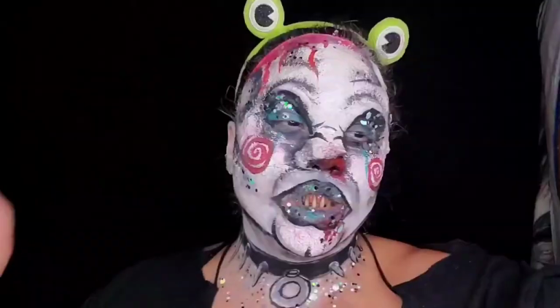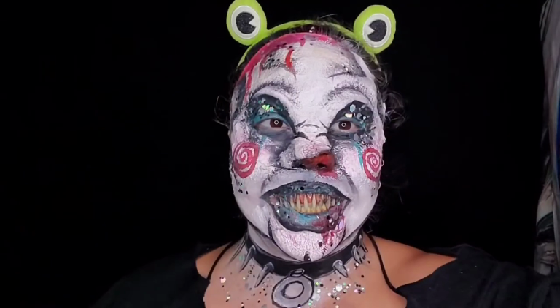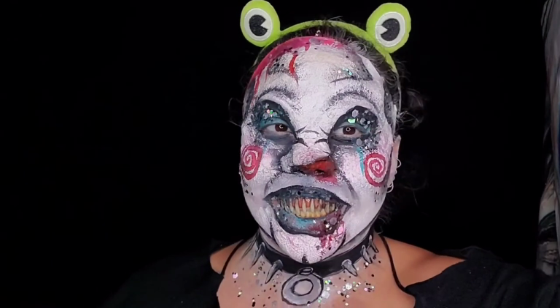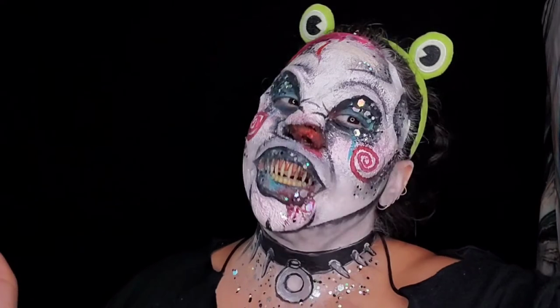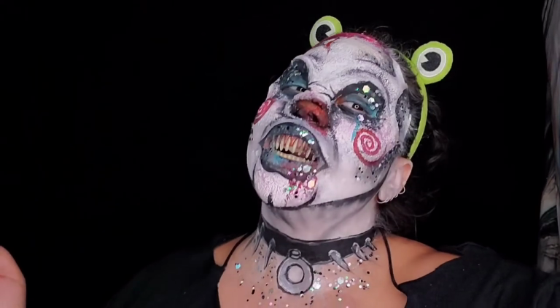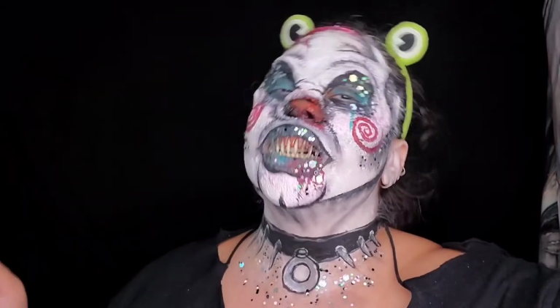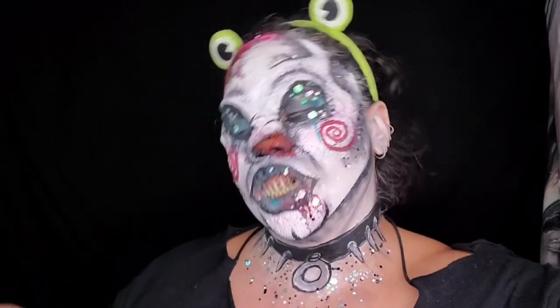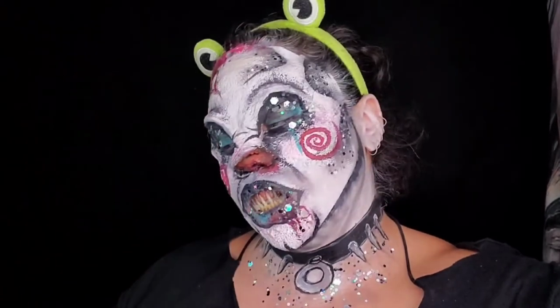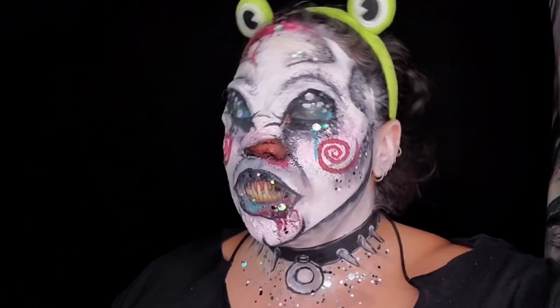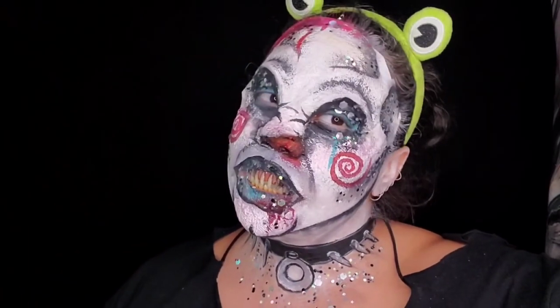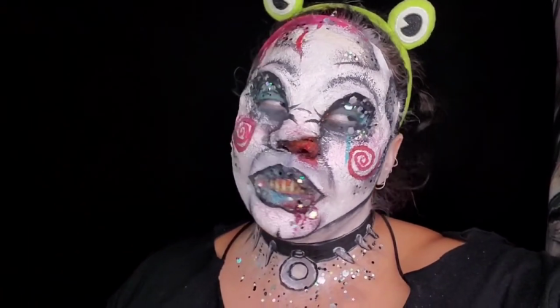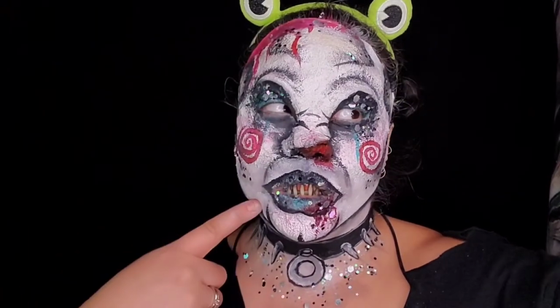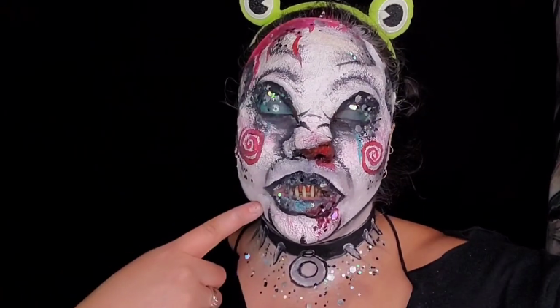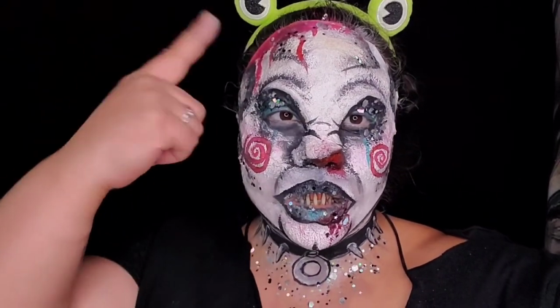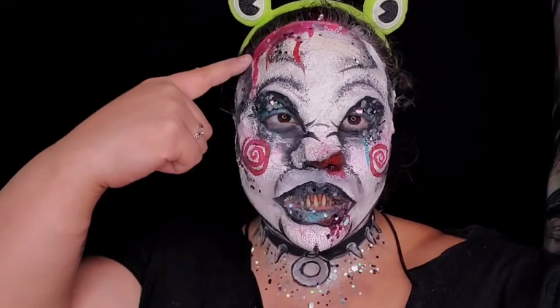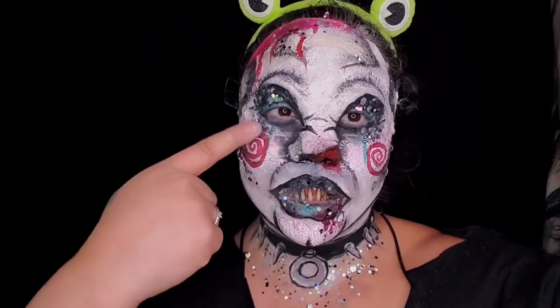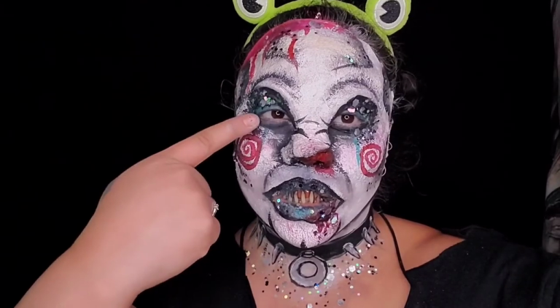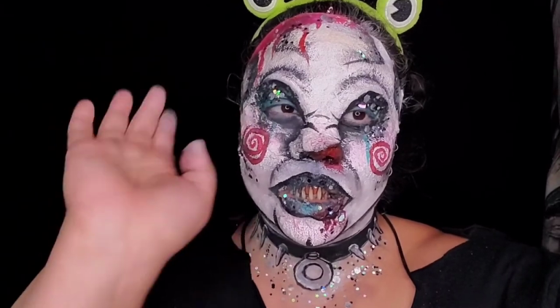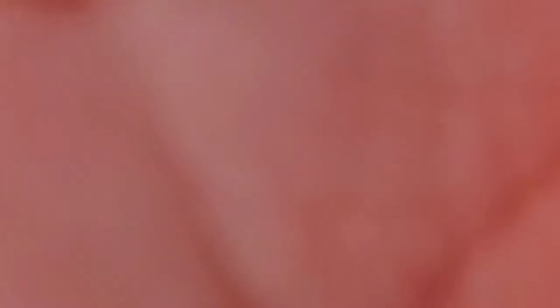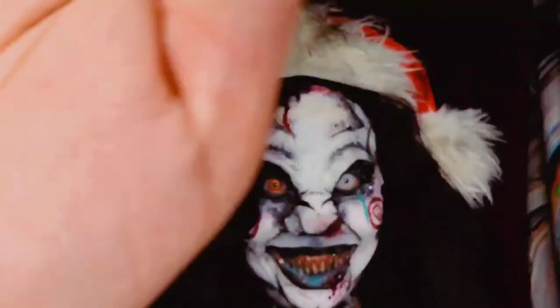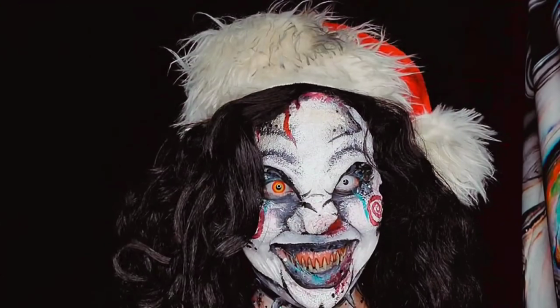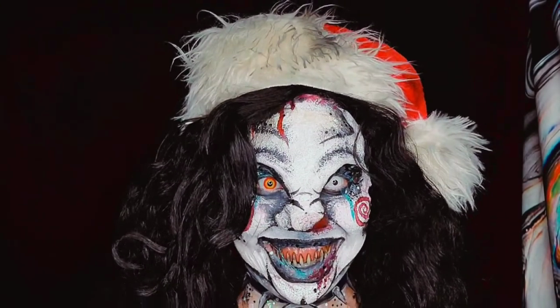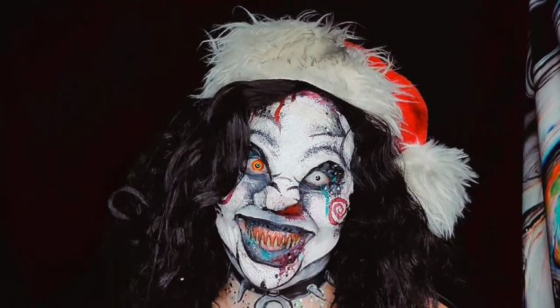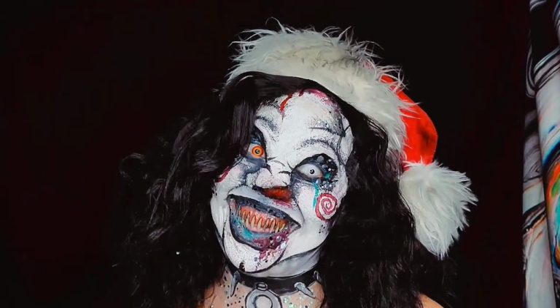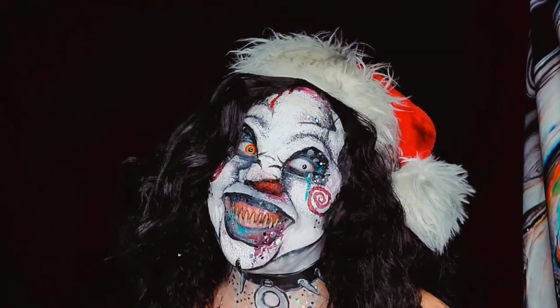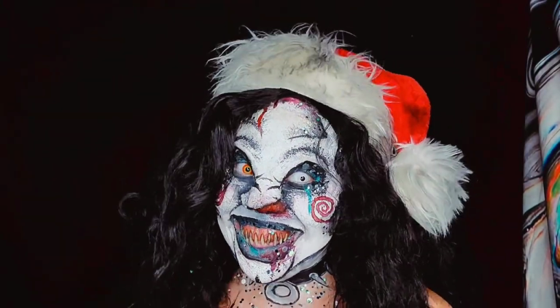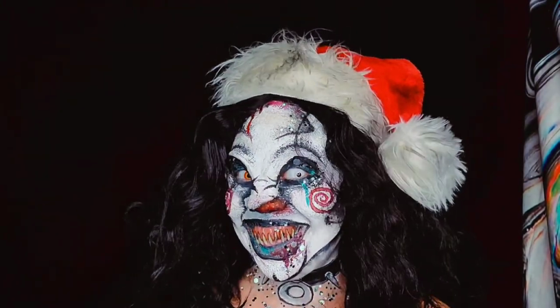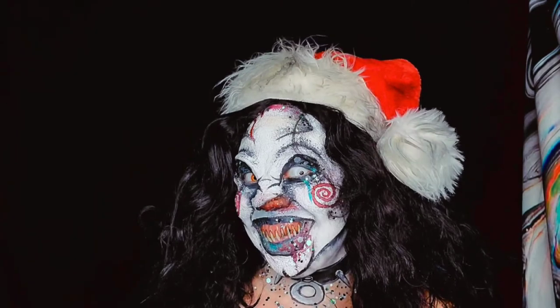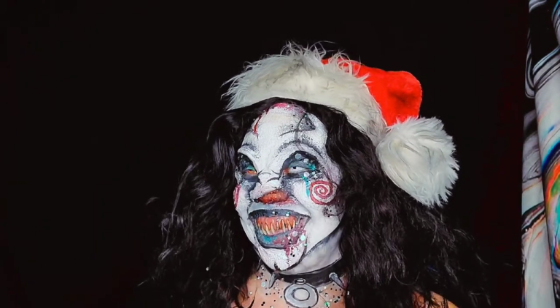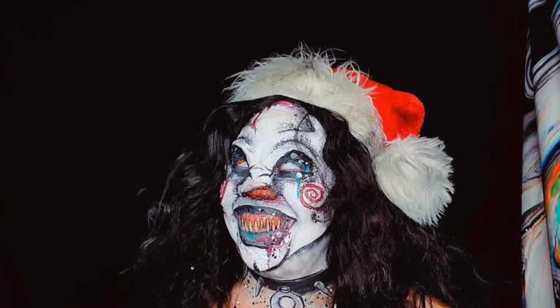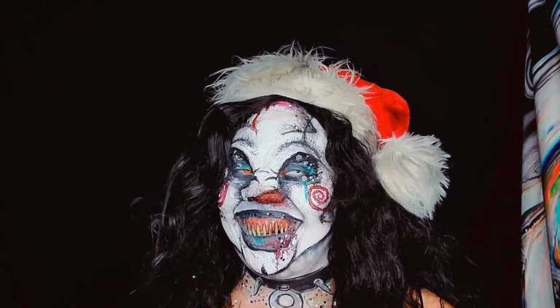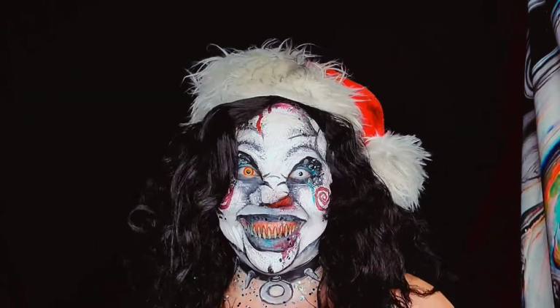Now it's time for some glitter — I have this beautiful glitter from Creative Faces, thank you so much for letting us try these beautiful colors. Here's the masterpiece with the teeth and eyes and glitz and glam and all the greatness that goes along with it.